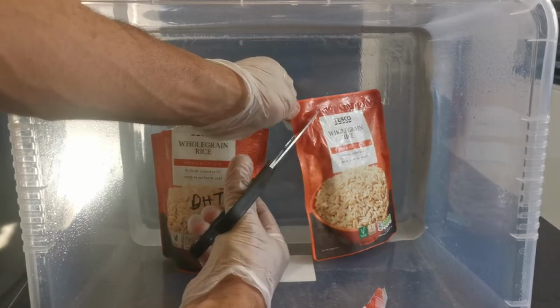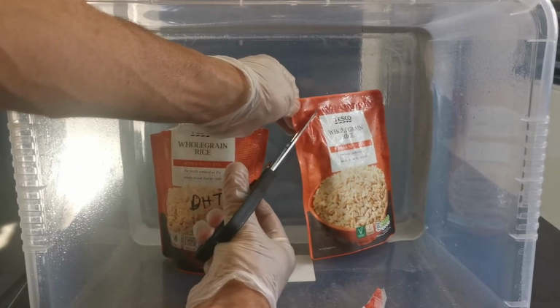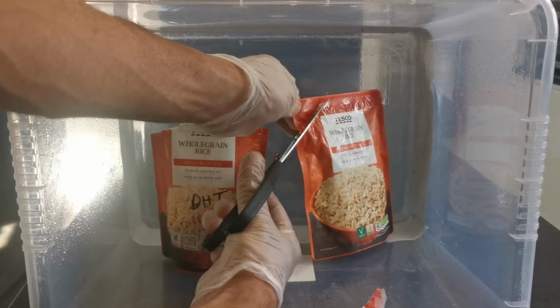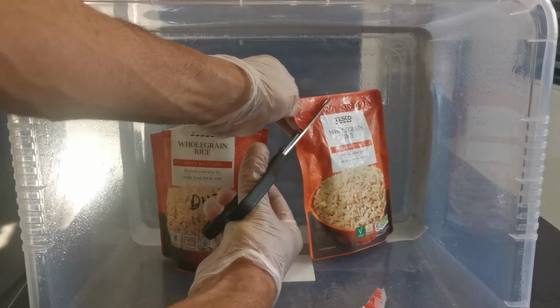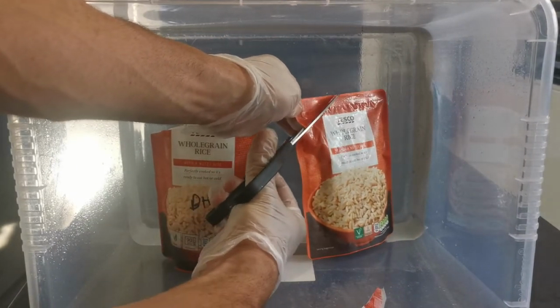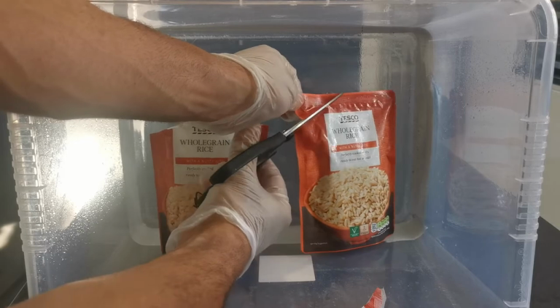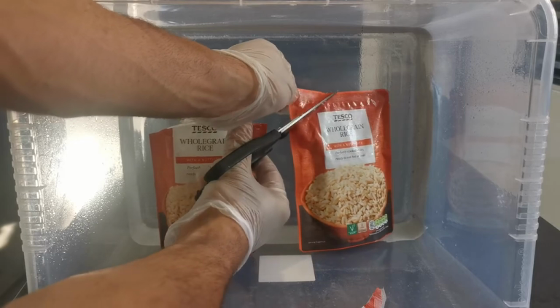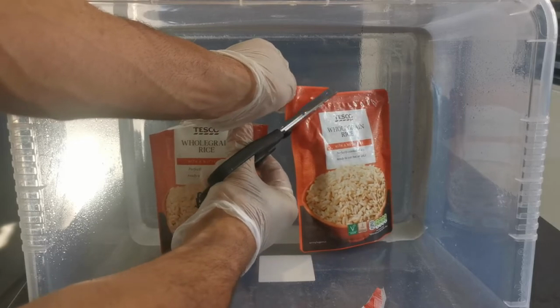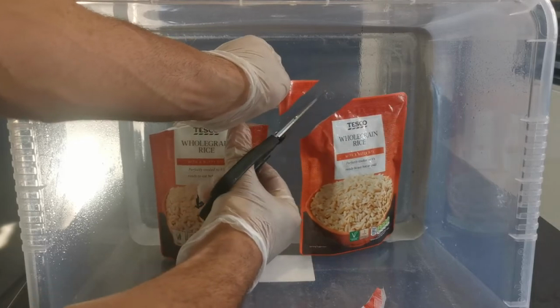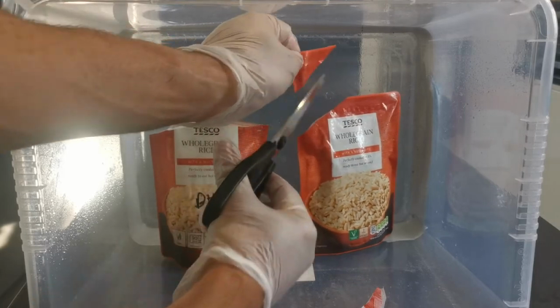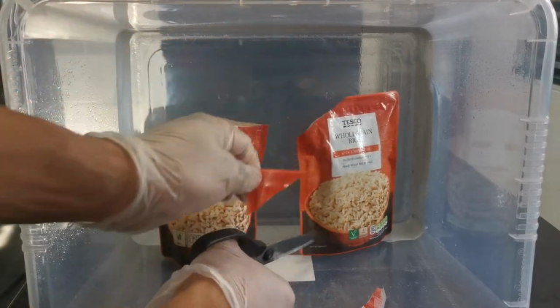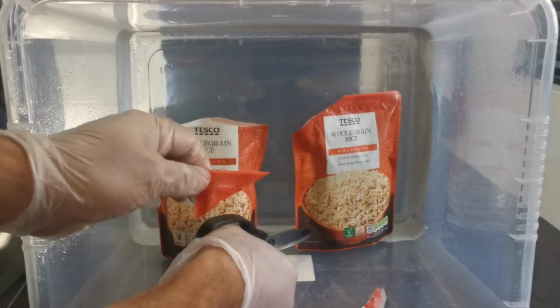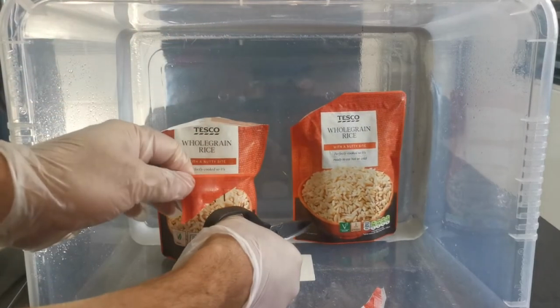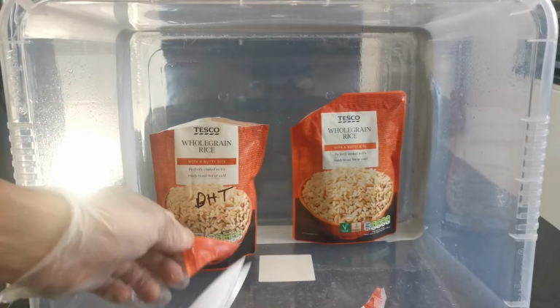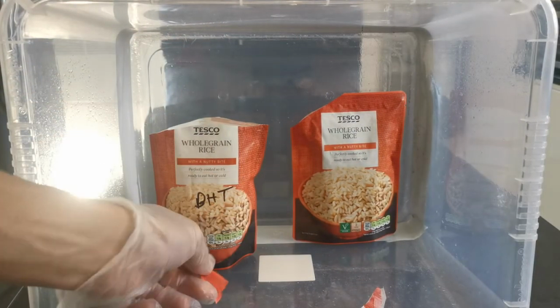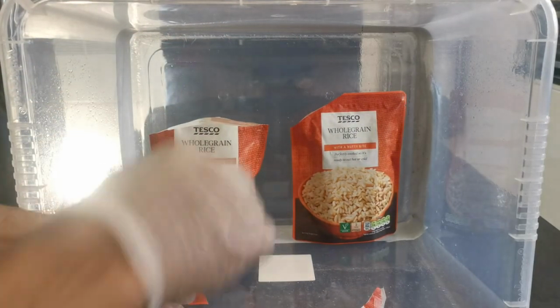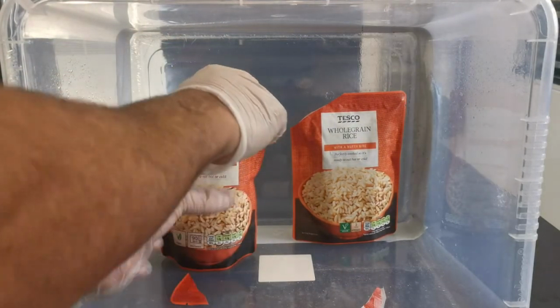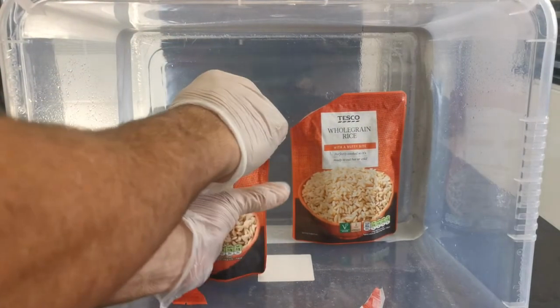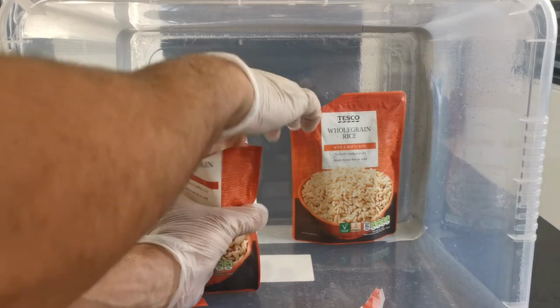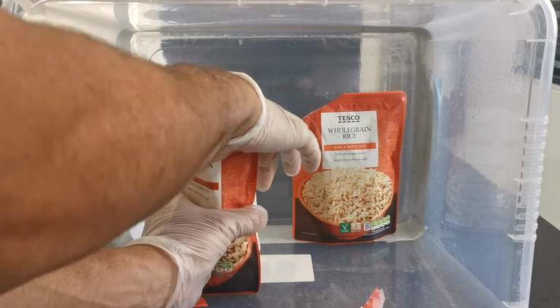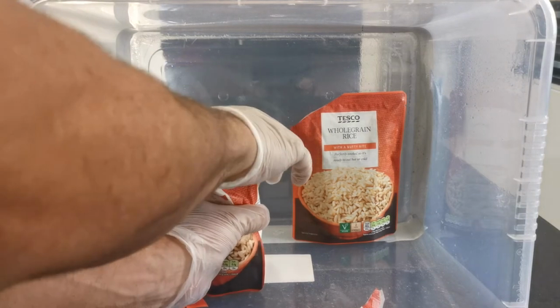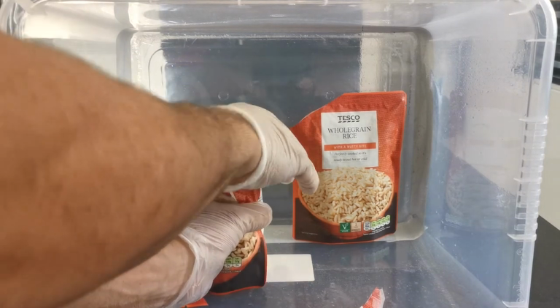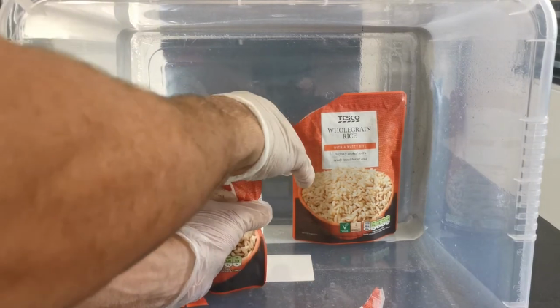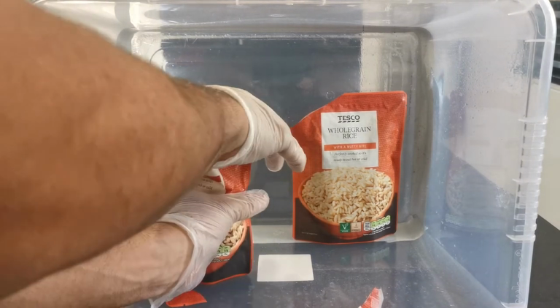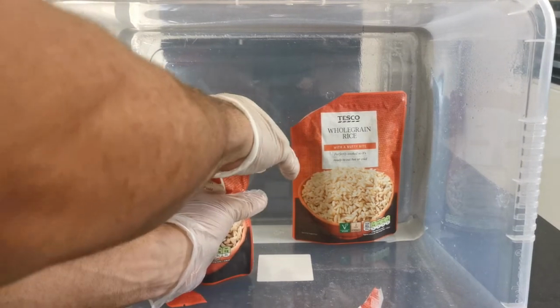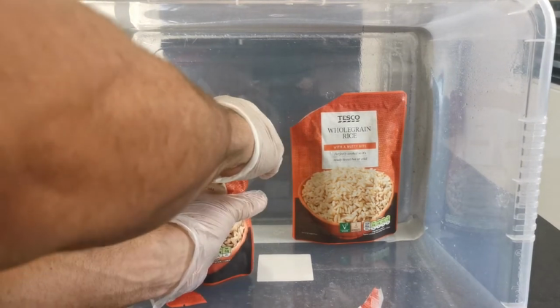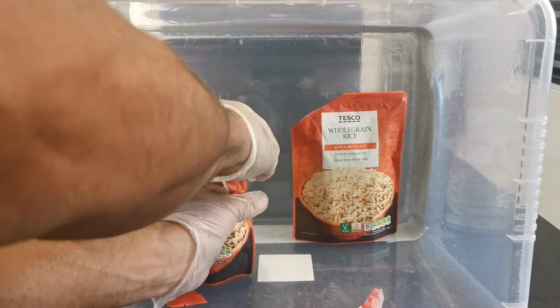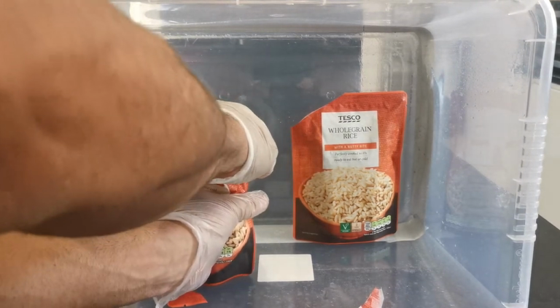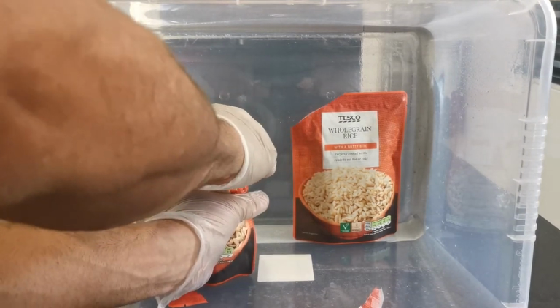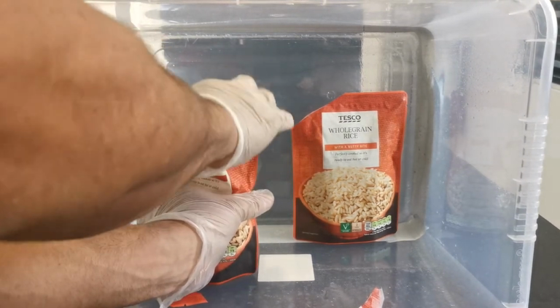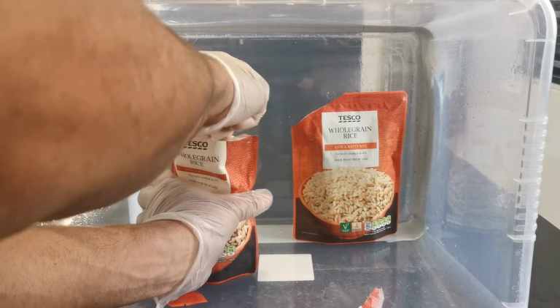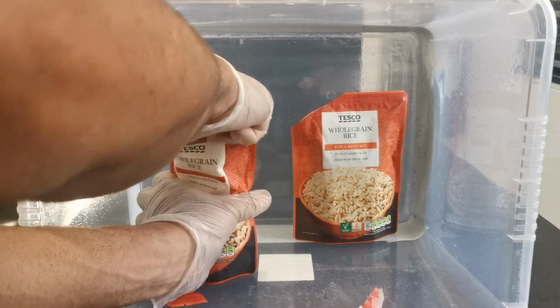All I'm gonna do is keep this at the back — it's fully sprayed down. We're just gonna cut the corner off and keep it at the back as best we can, then literally pinch a little bit of this colonized grain.